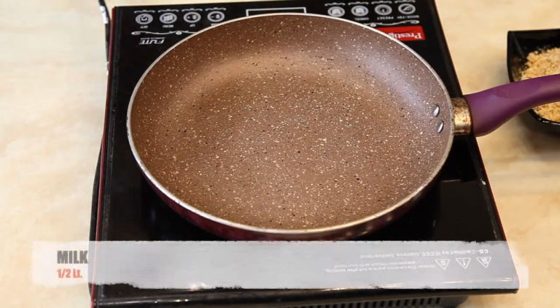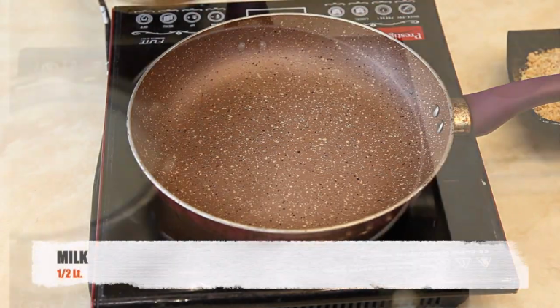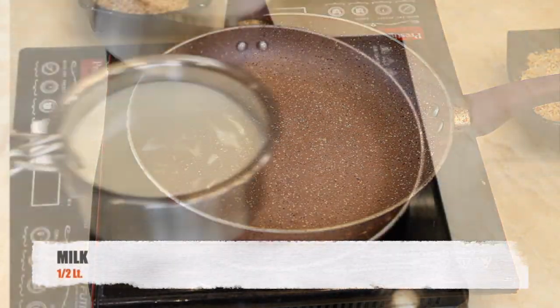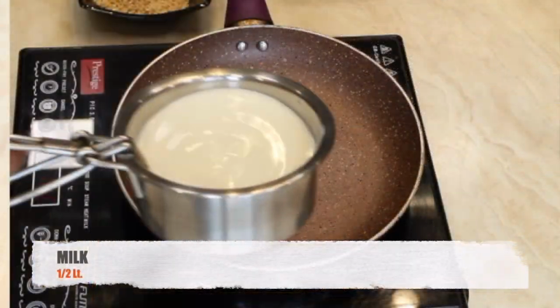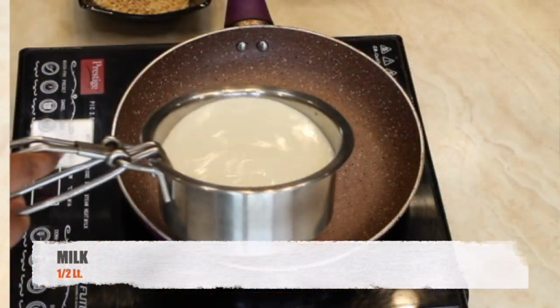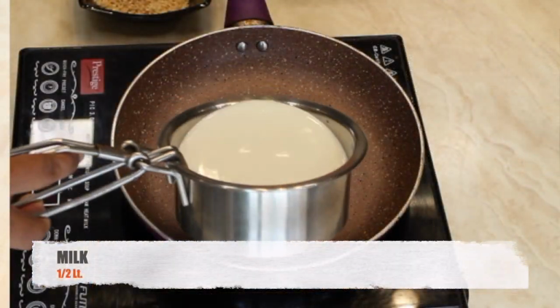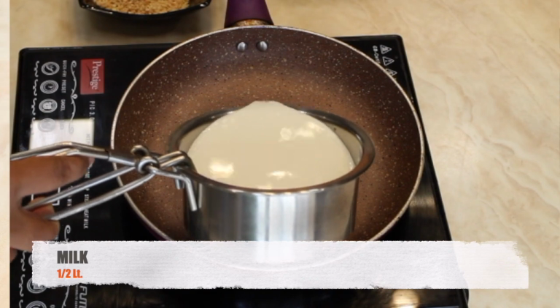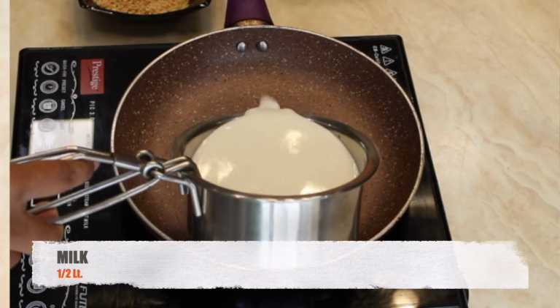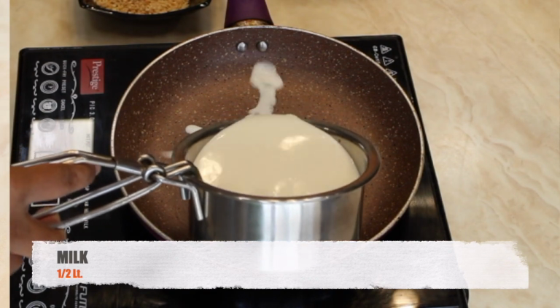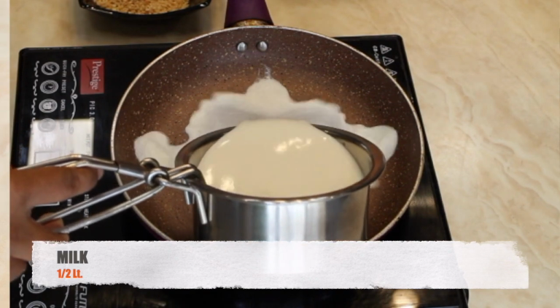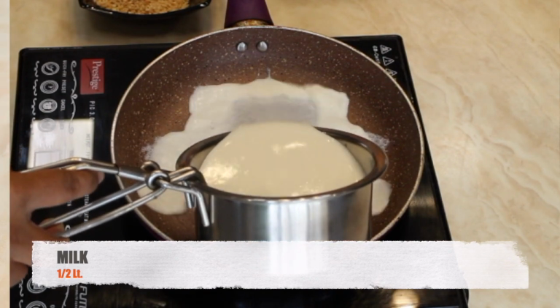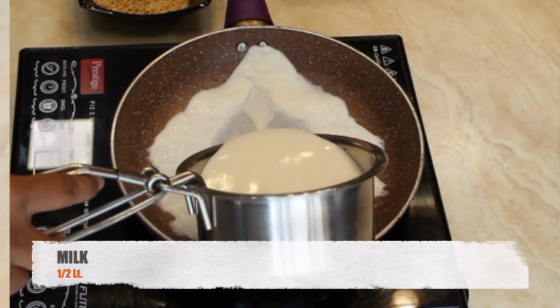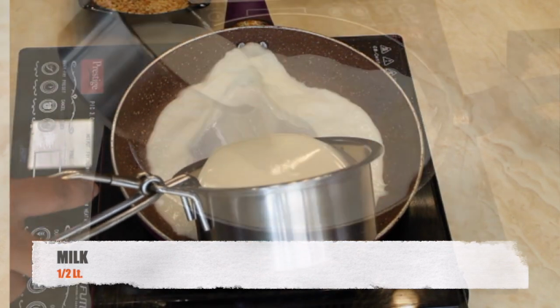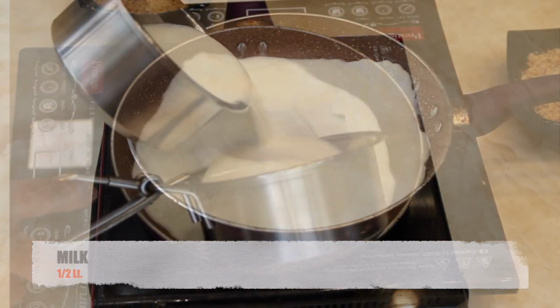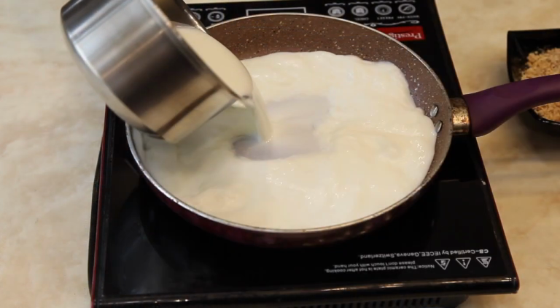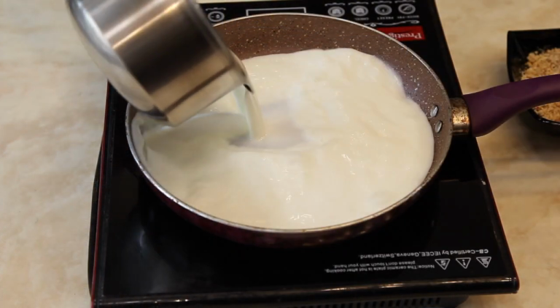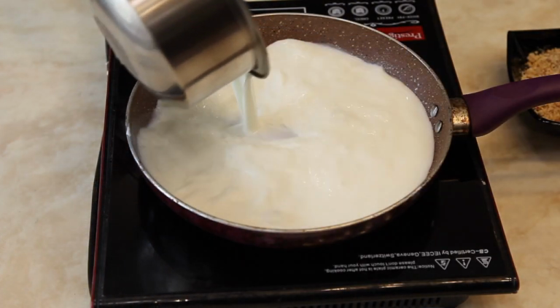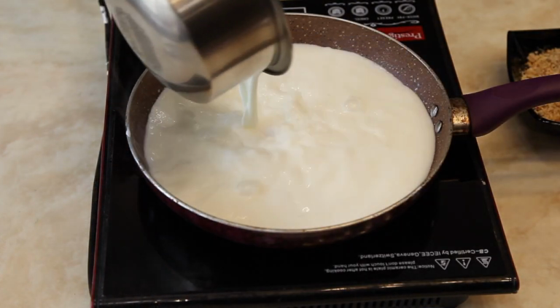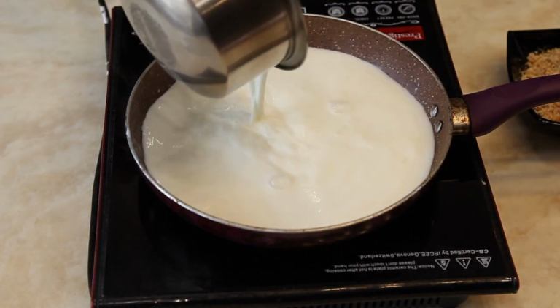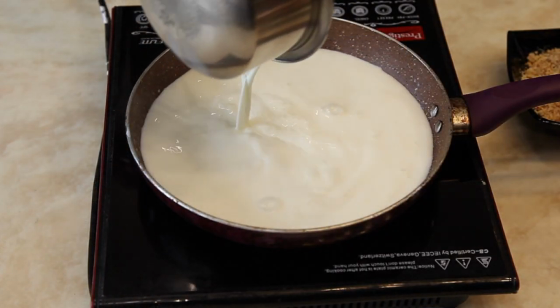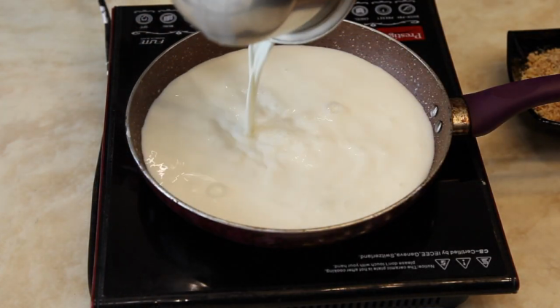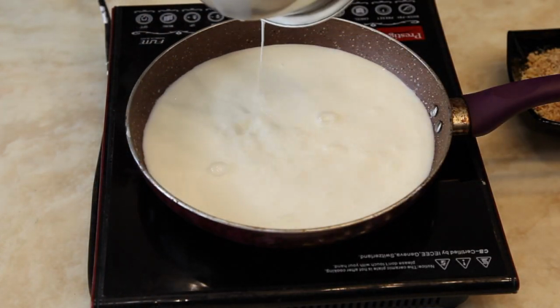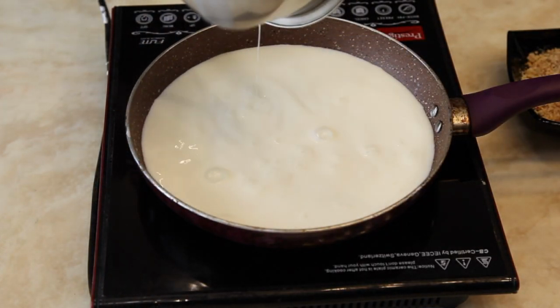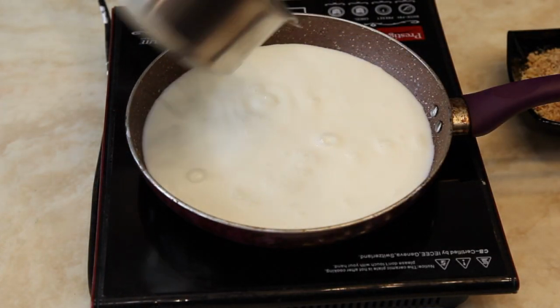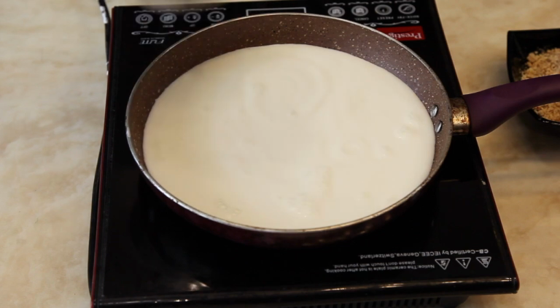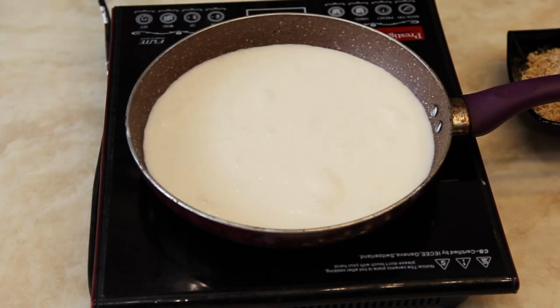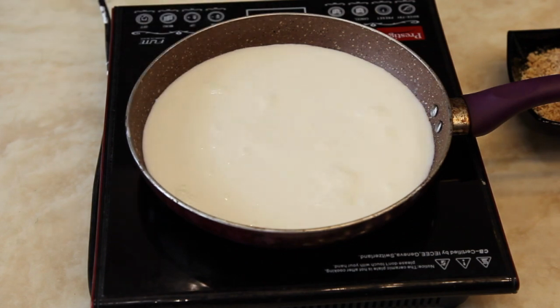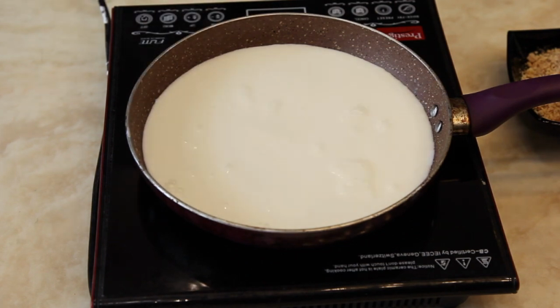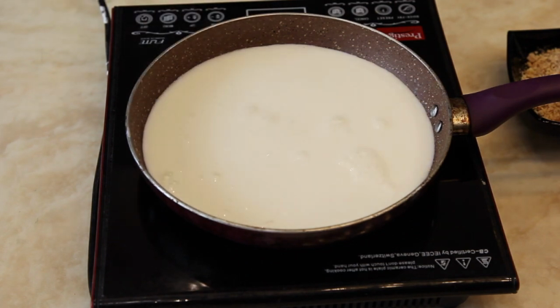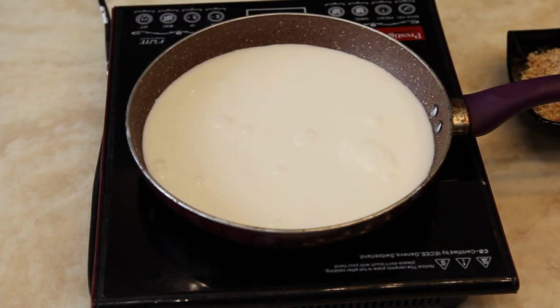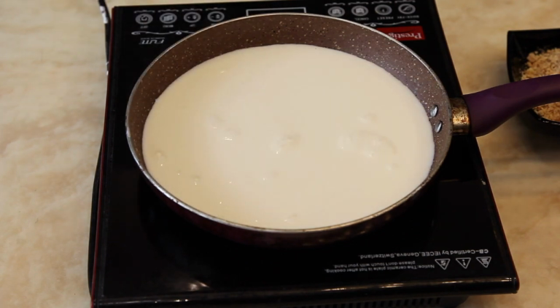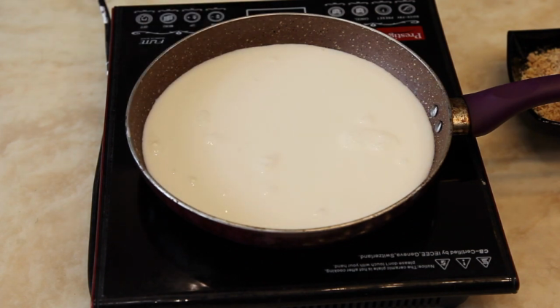Add half a litre of lukewarm milk into the pan. Bring it to a boil and reduce it, keep stirring.